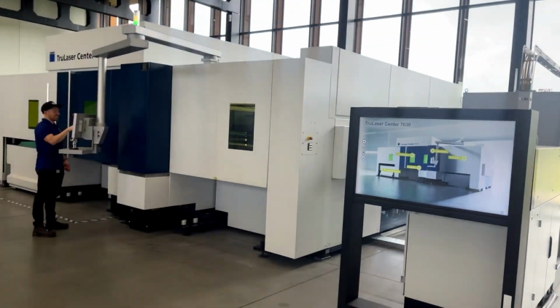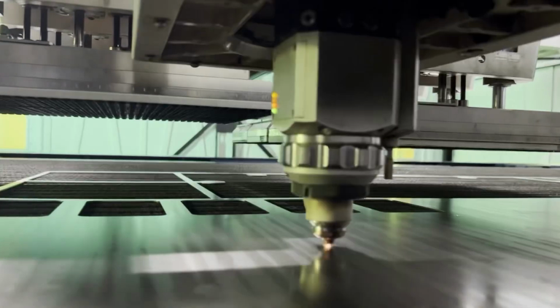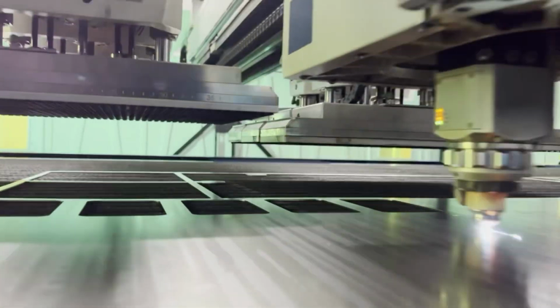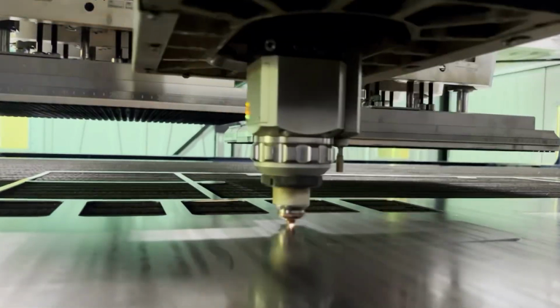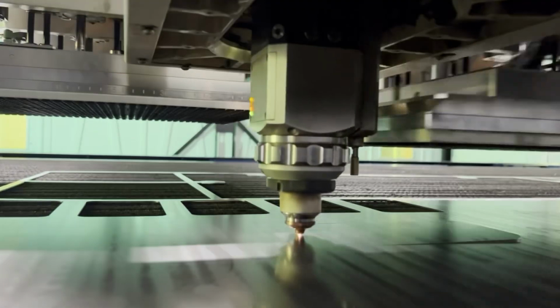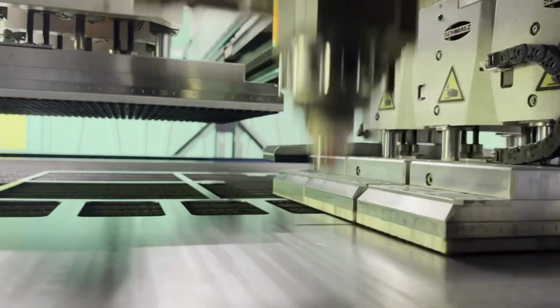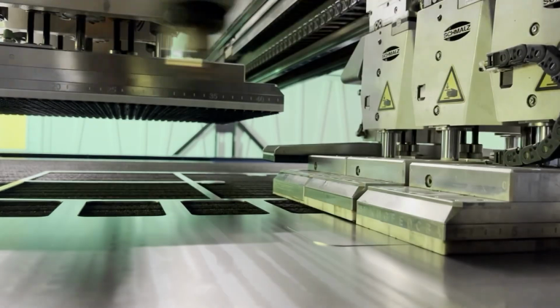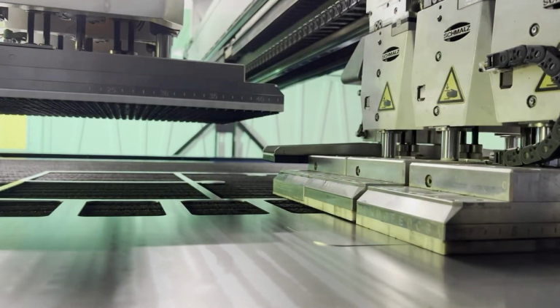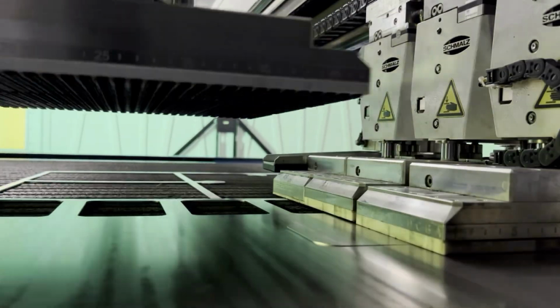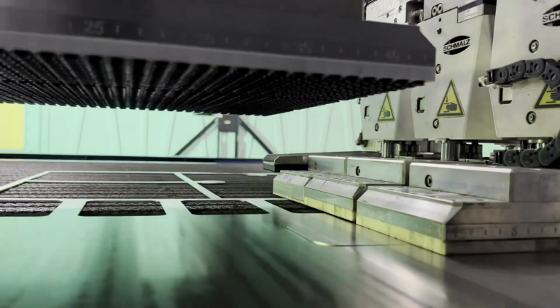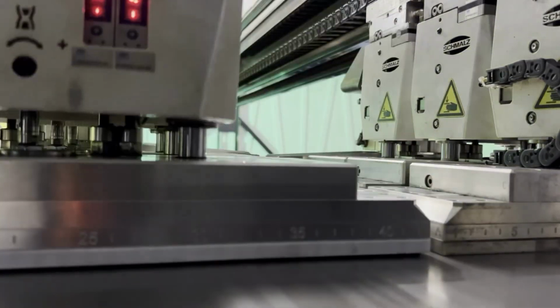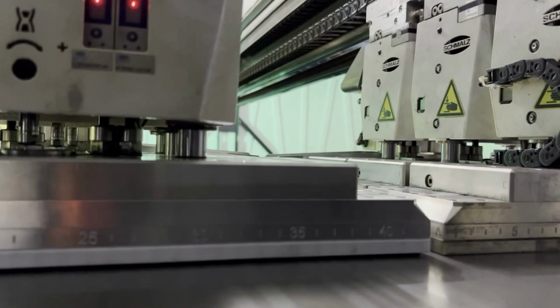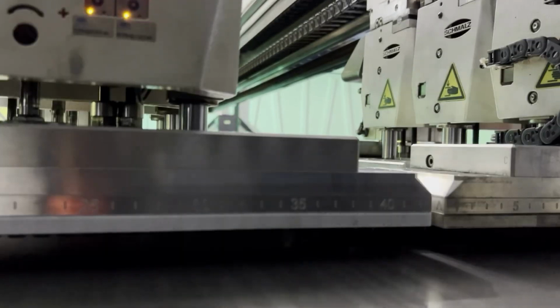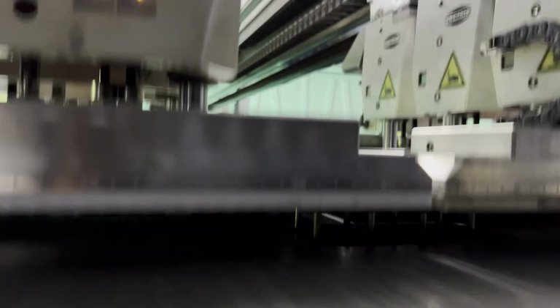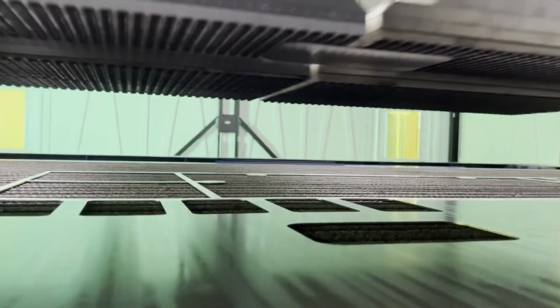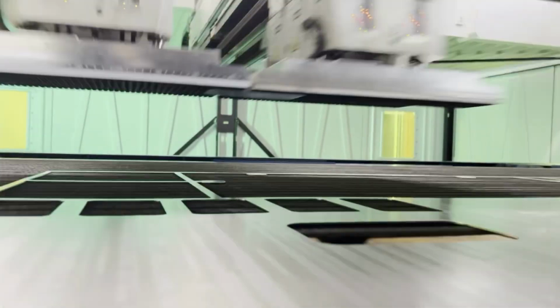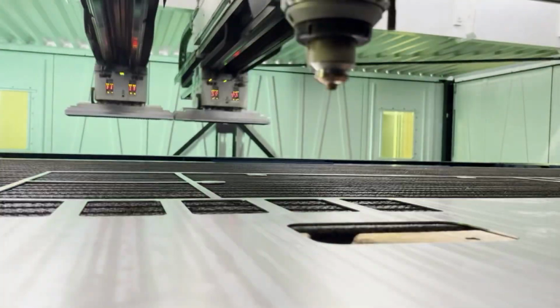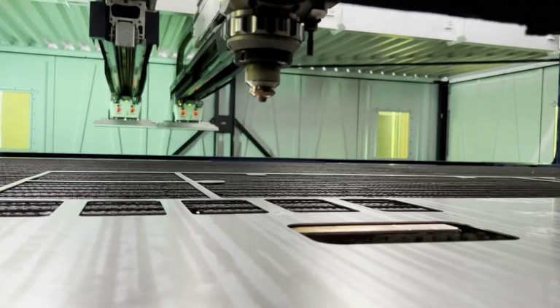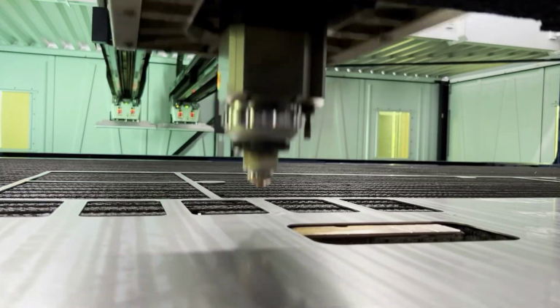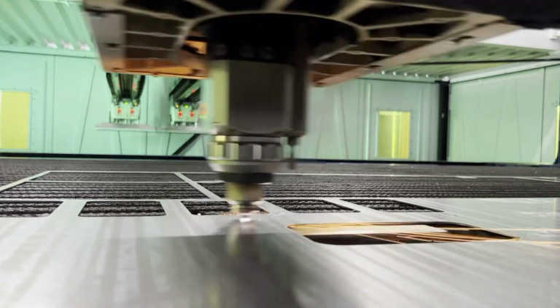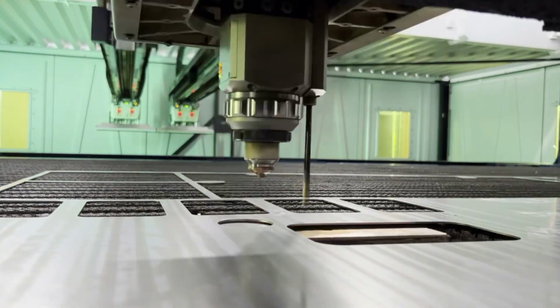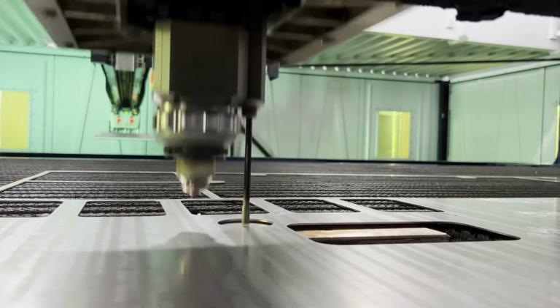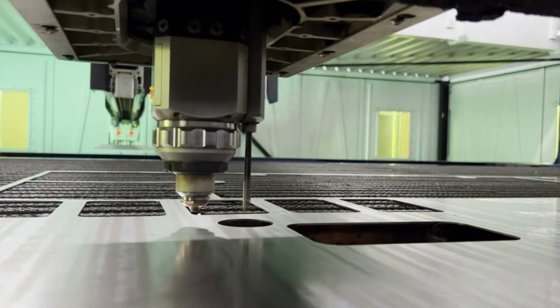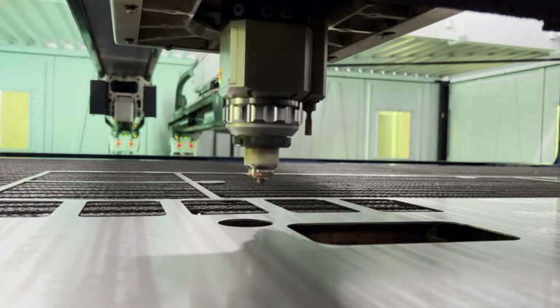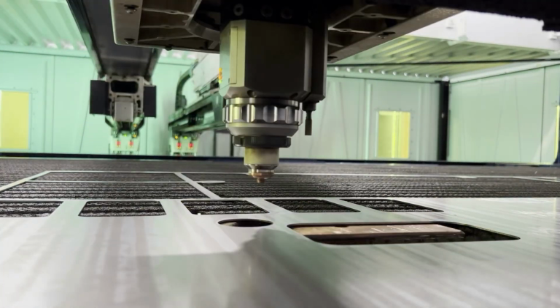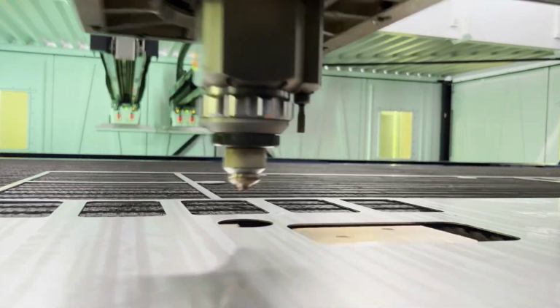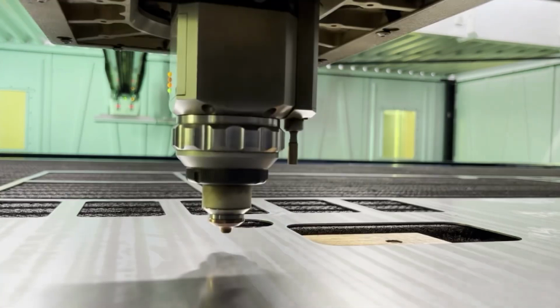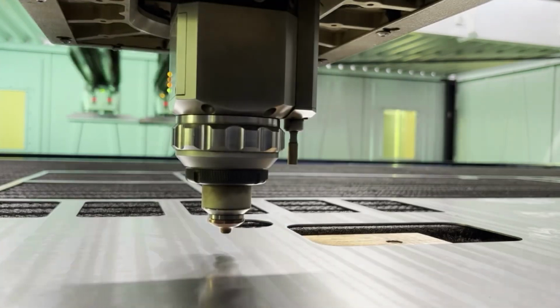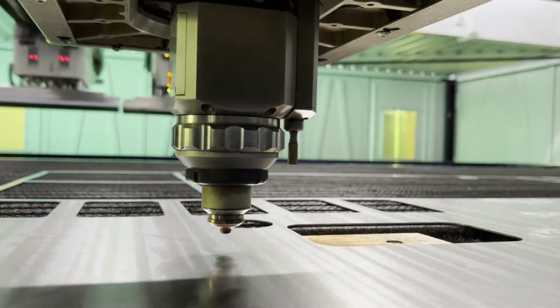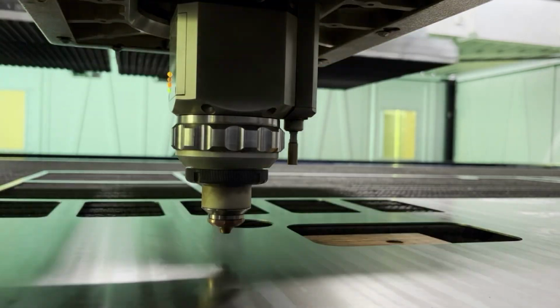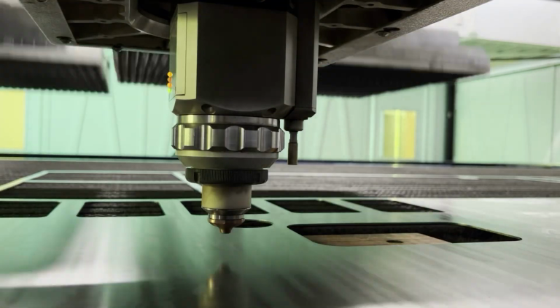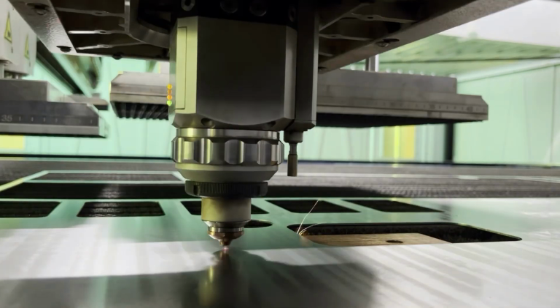Trumpf has been able to achieve this goal by creating an all-in-one complete process machine that solves known issues and inefficiencies within the 2D cutting process.